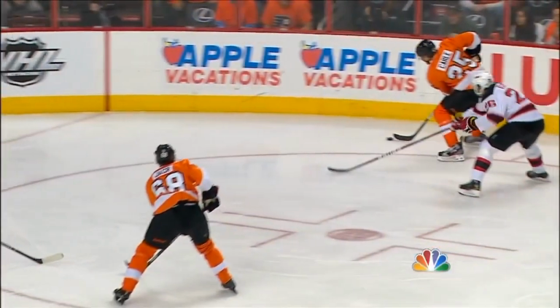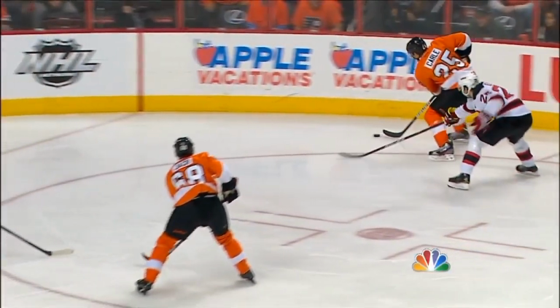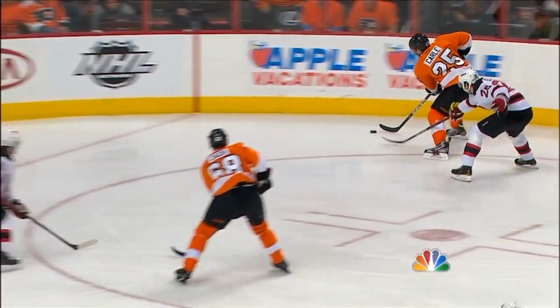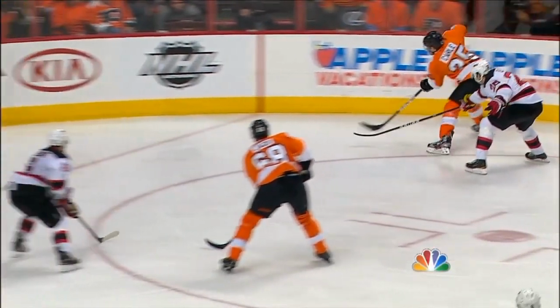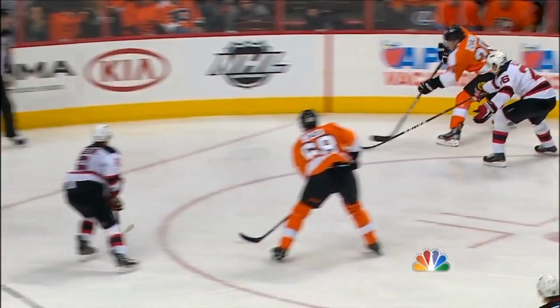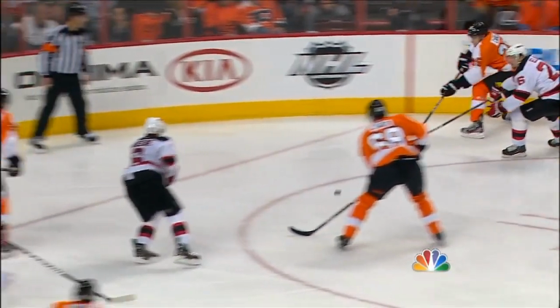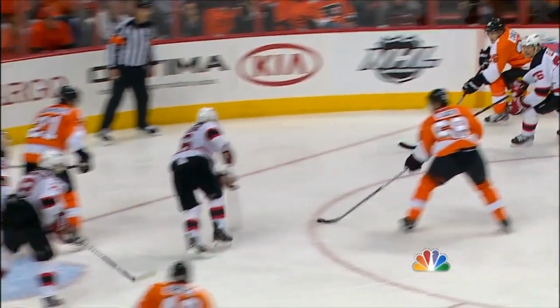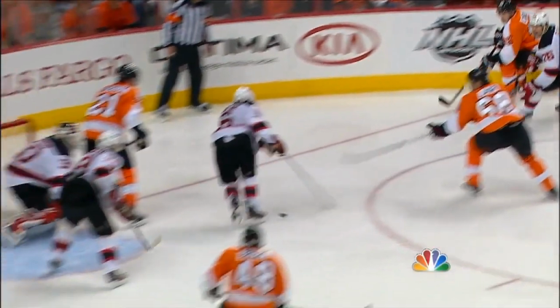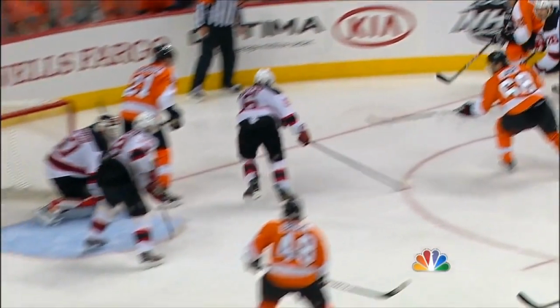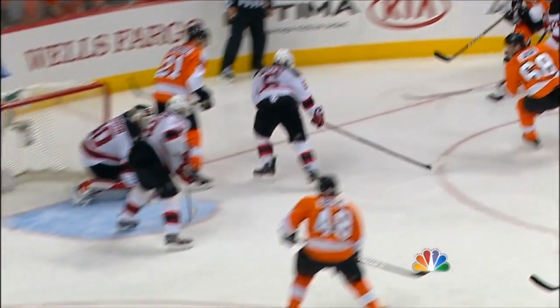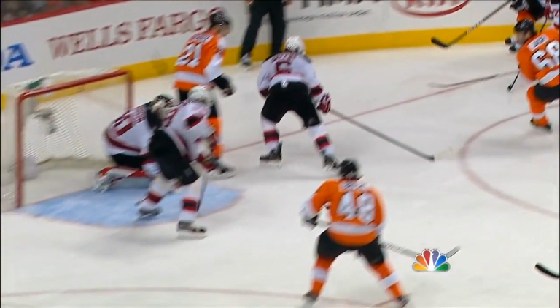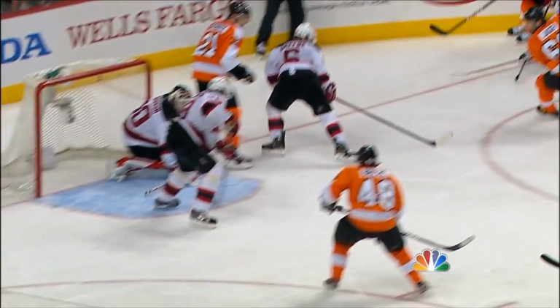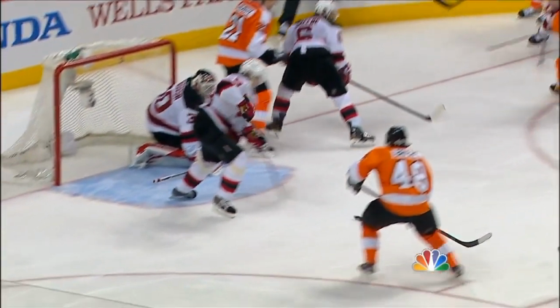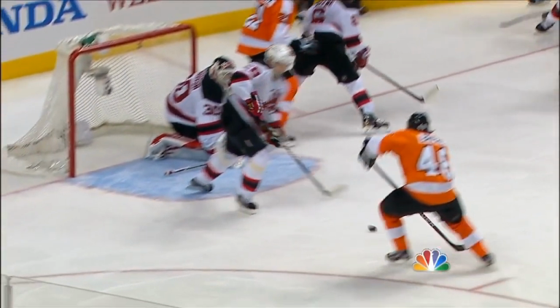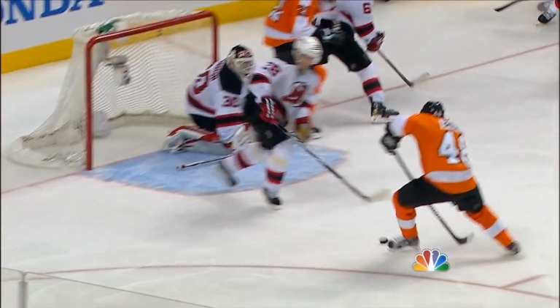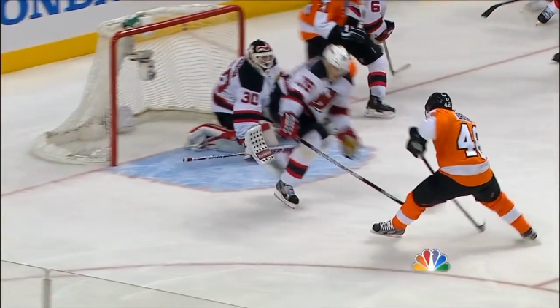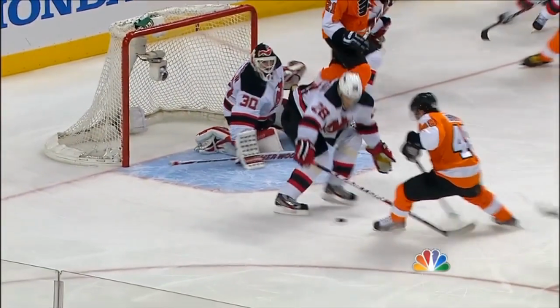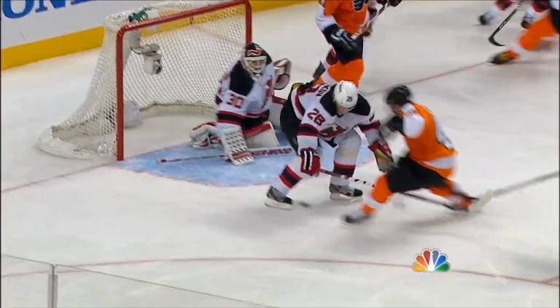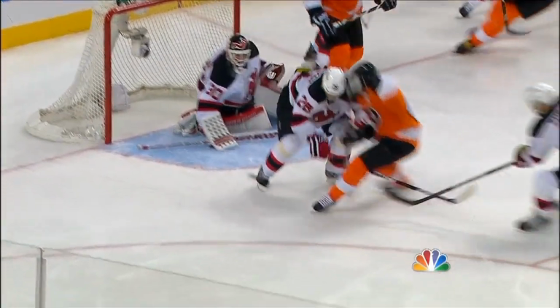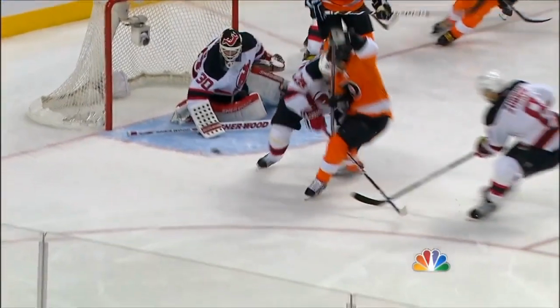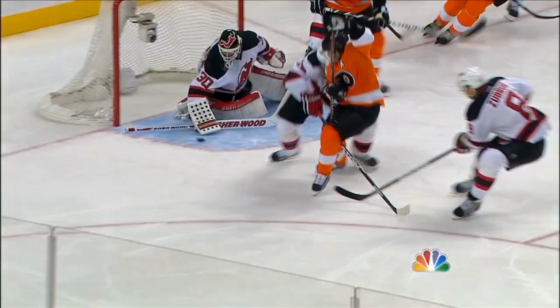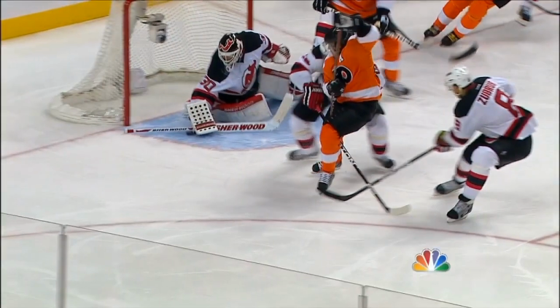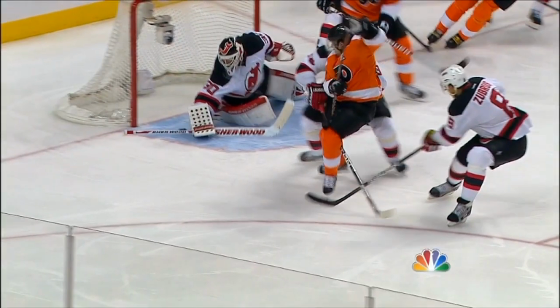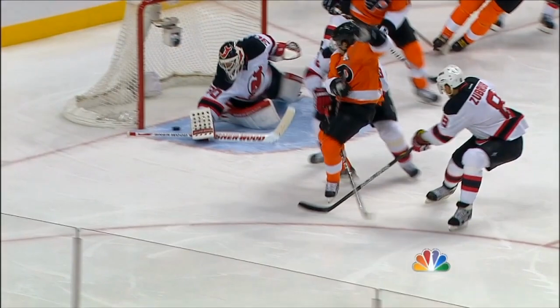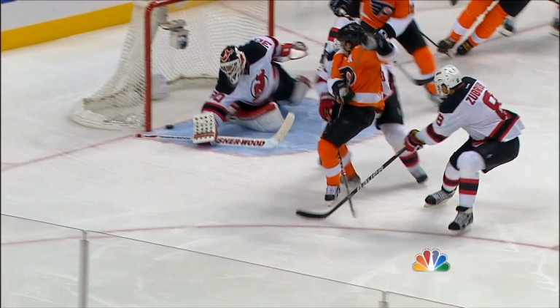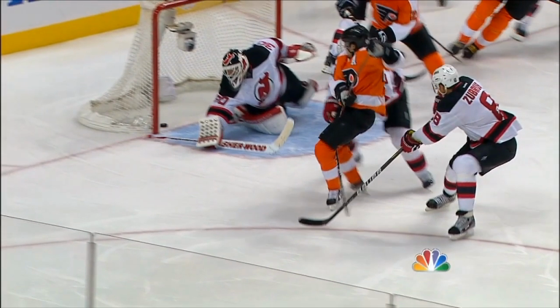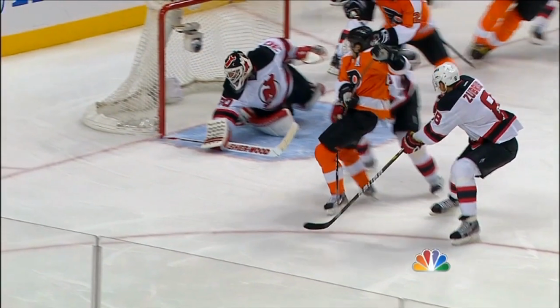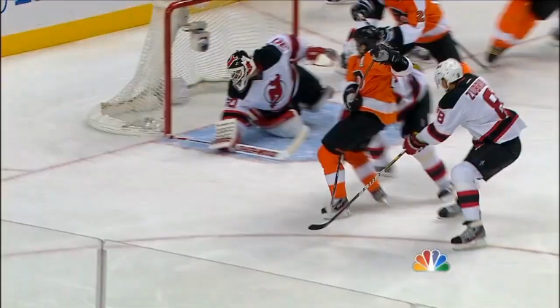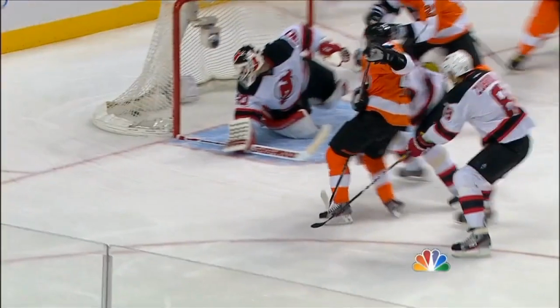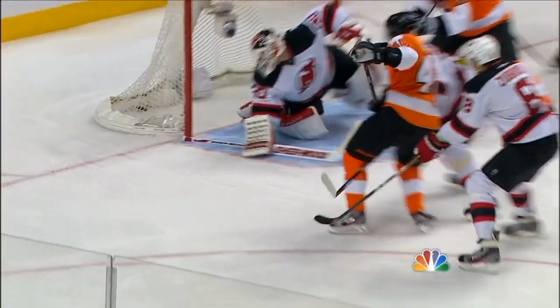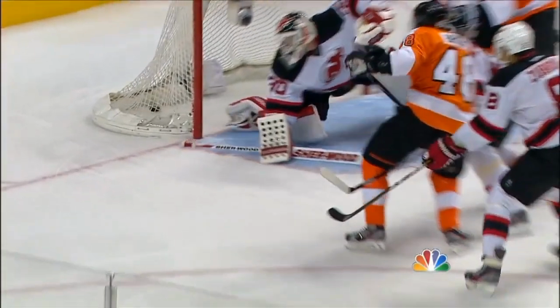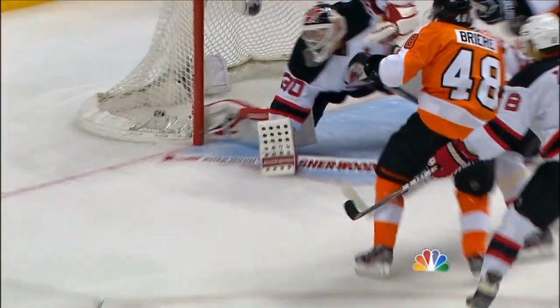Faceoff will come outside. Matt Carl throws it to the front of the net. A double deflection off of Andy Green. And you see the left skate kick the puck towards Marty Brodeur. That's a kicking motion.